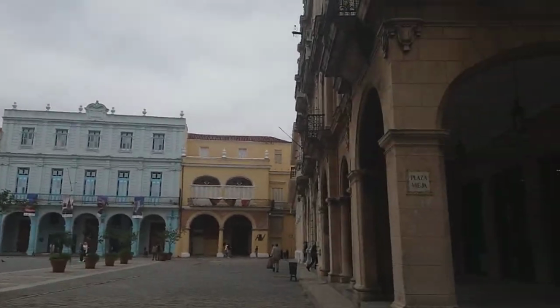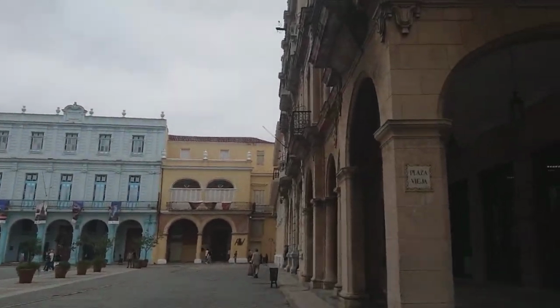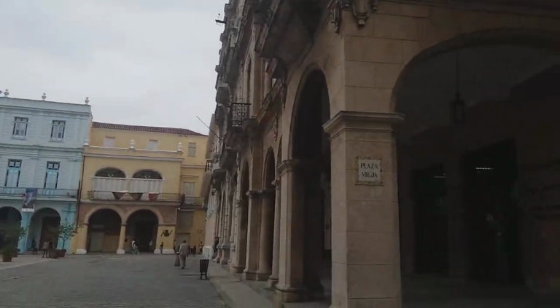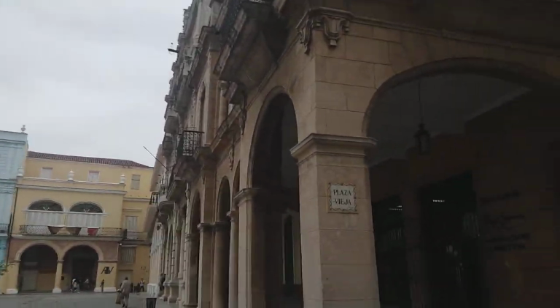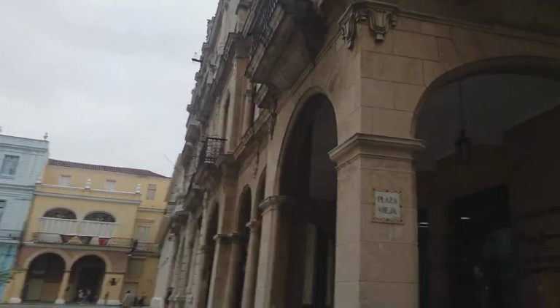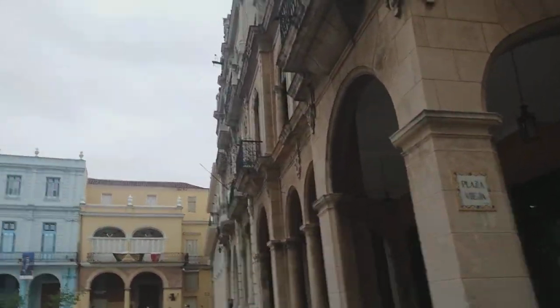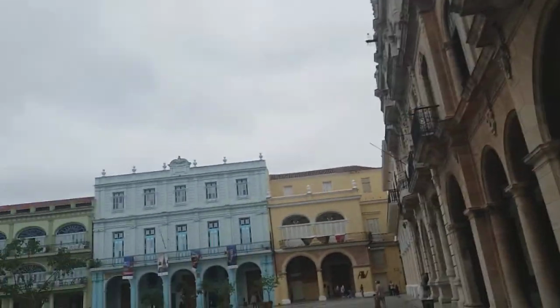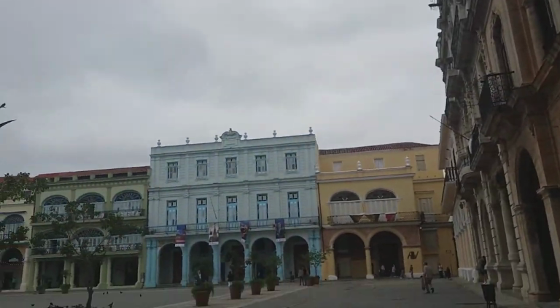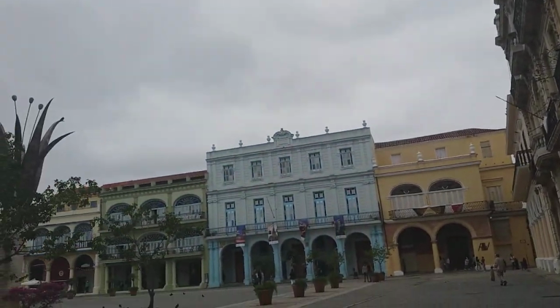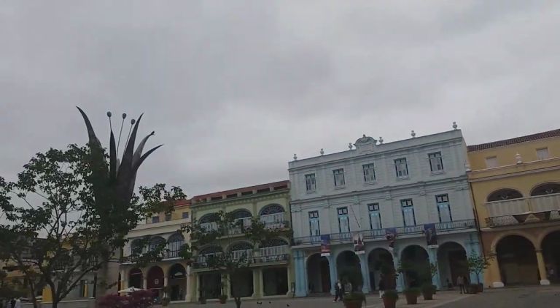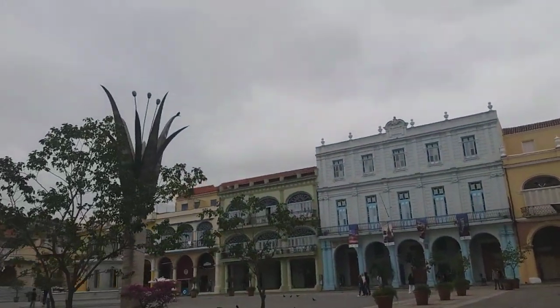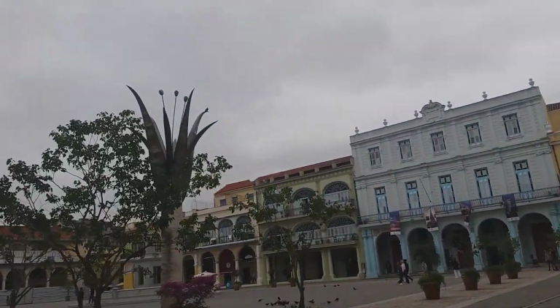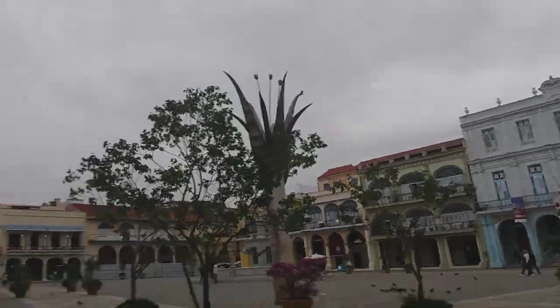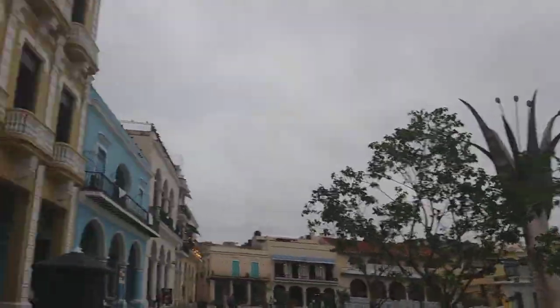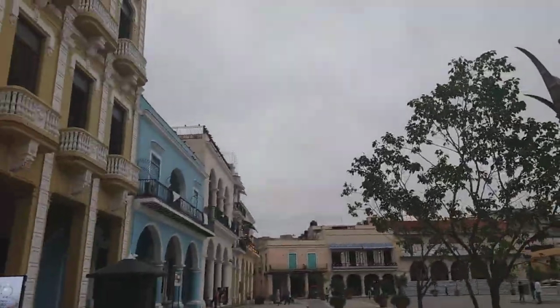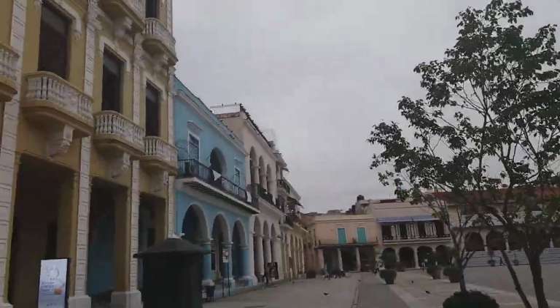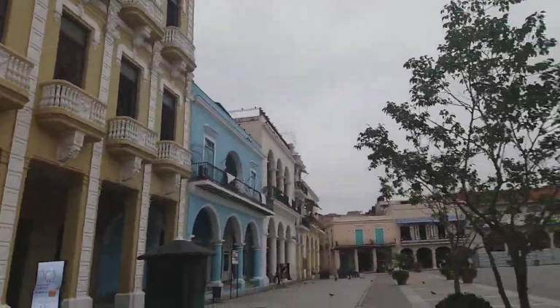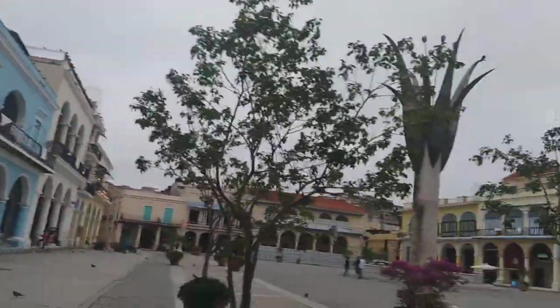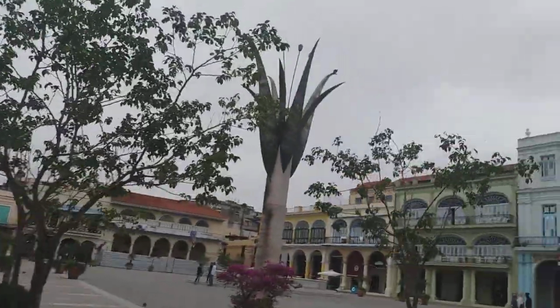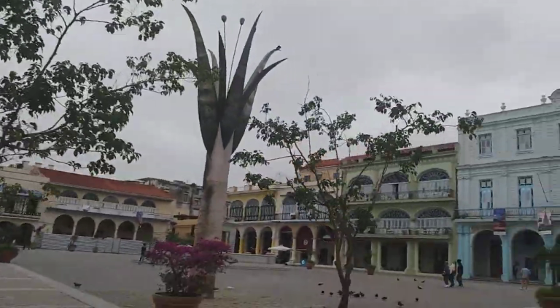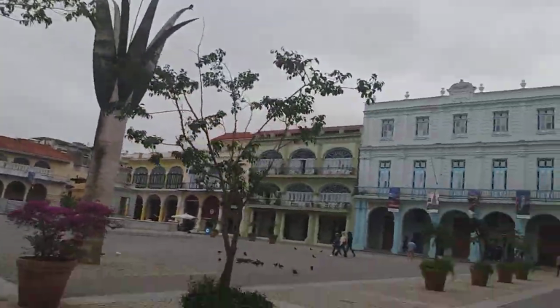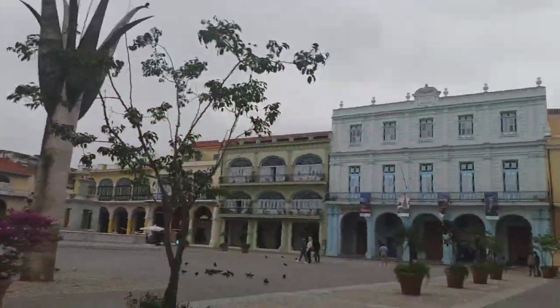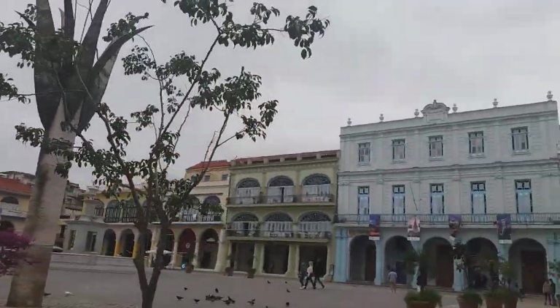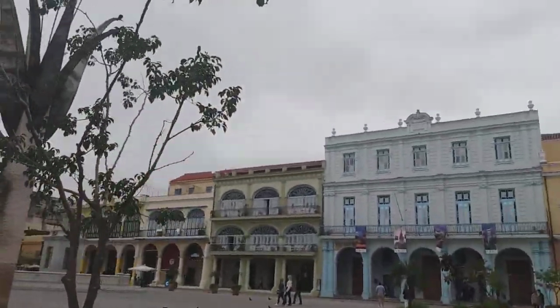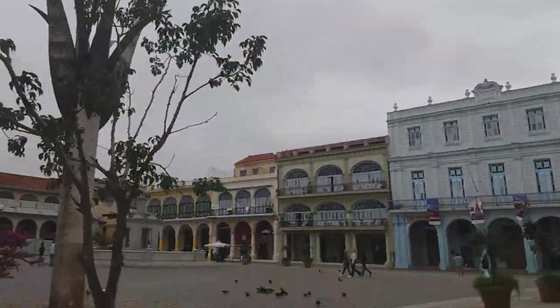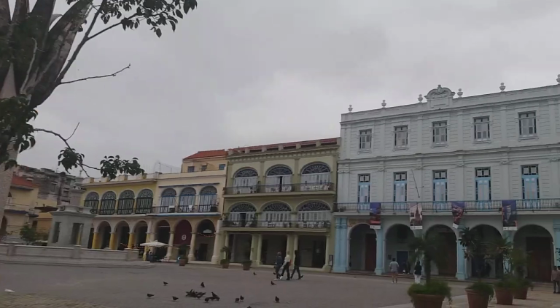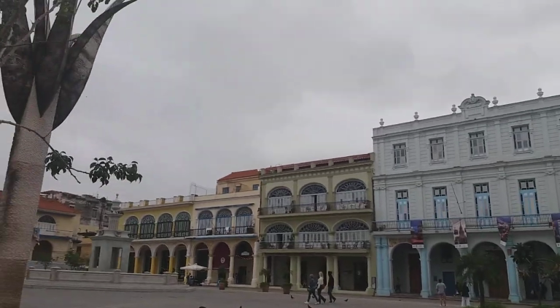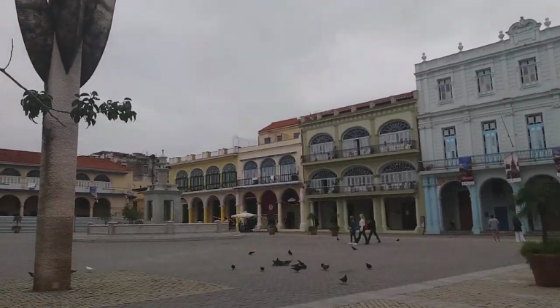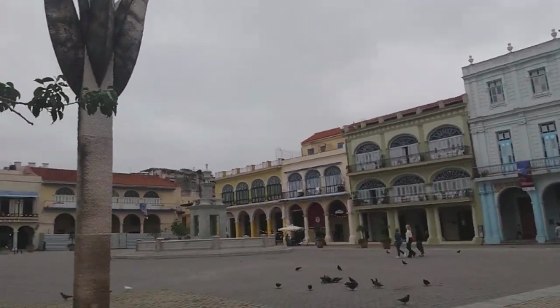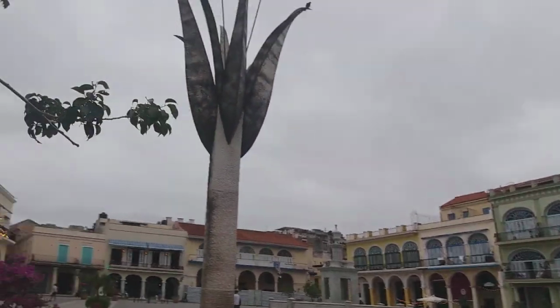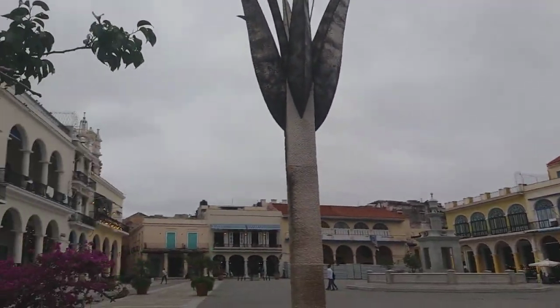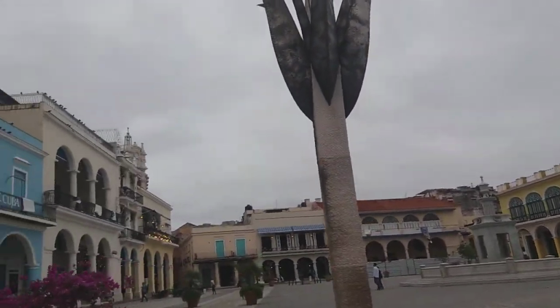This is Plaza Vieja, Old Town Square in Havana, Cuba. I tell you what, I'm losing track of how many squares there are in the Old Town. This must be about the 10th I've been in.